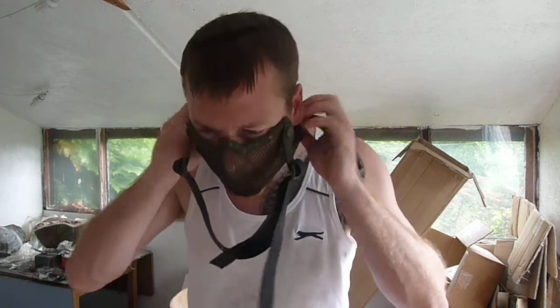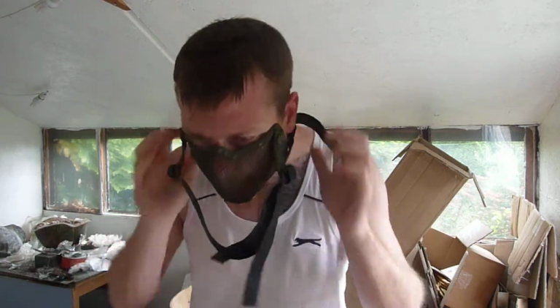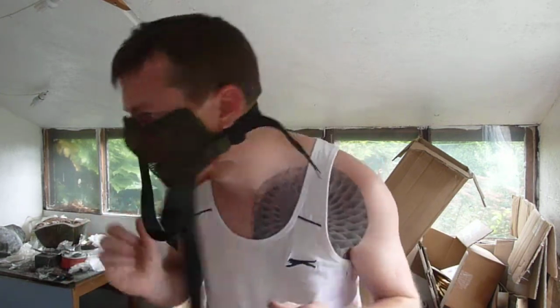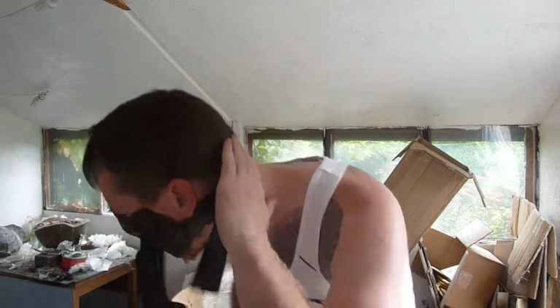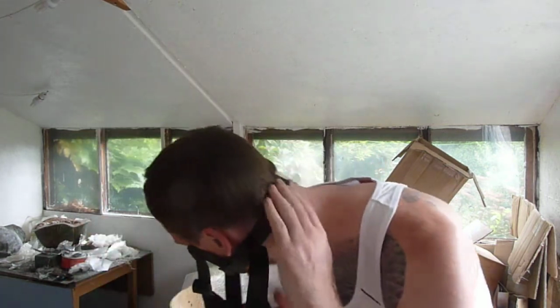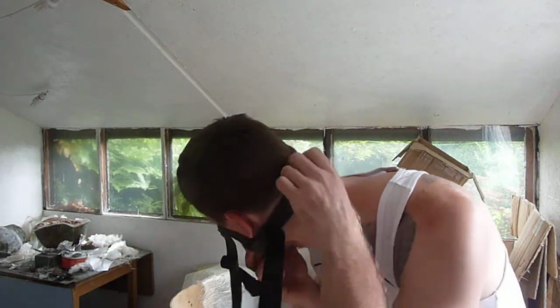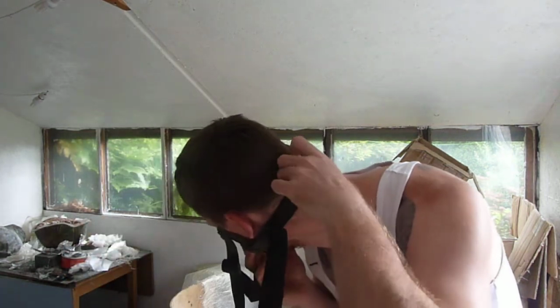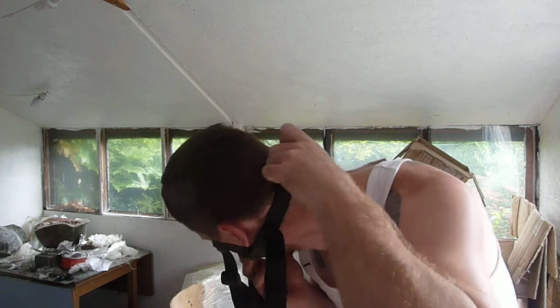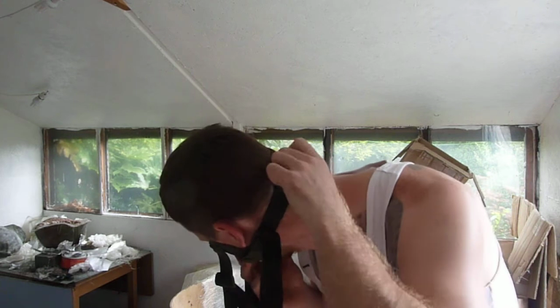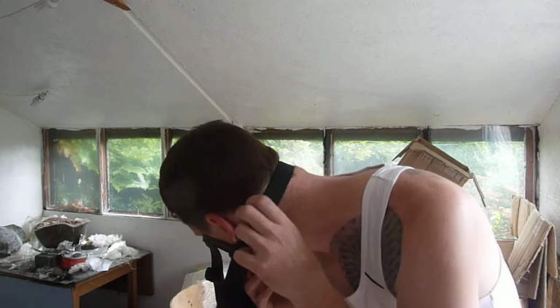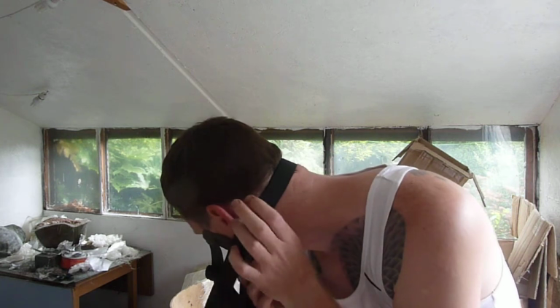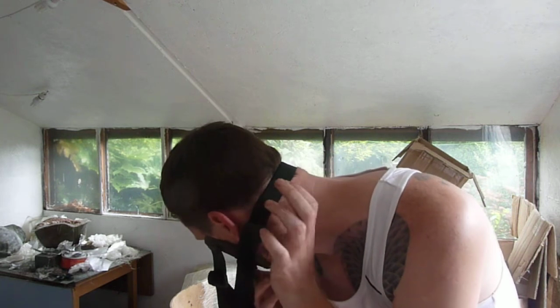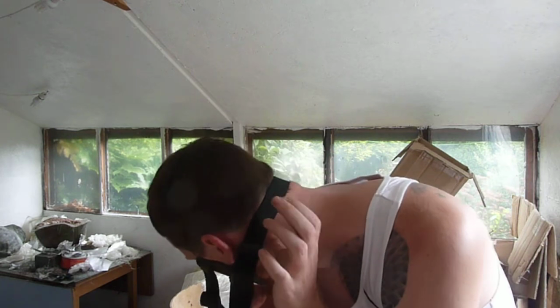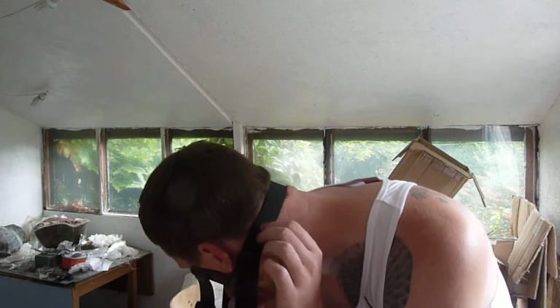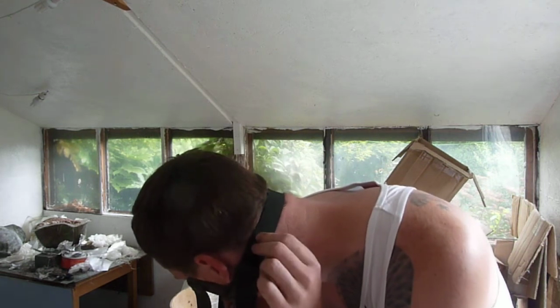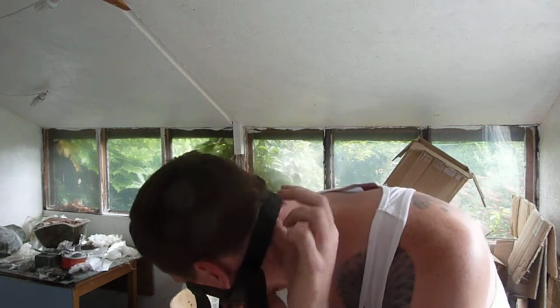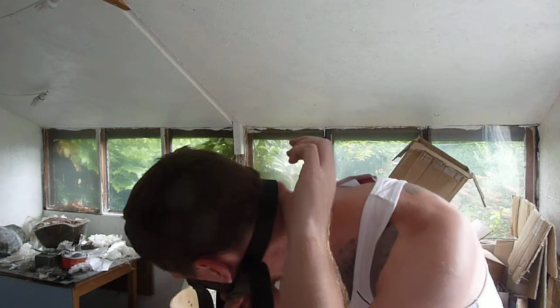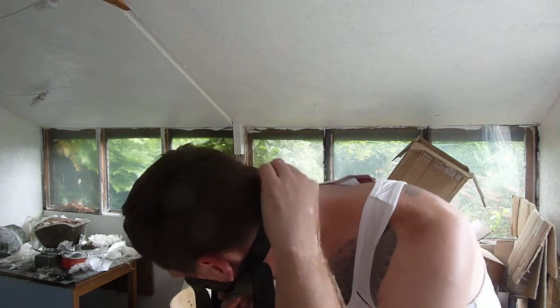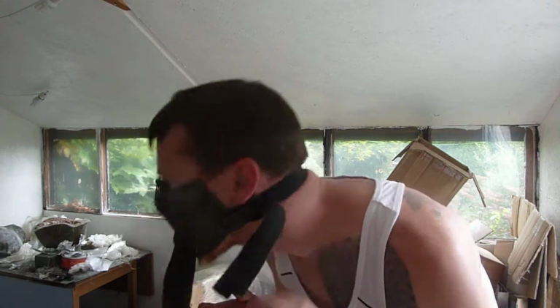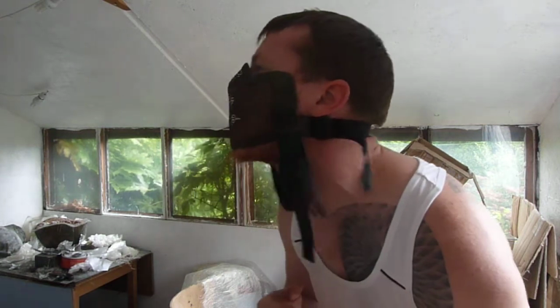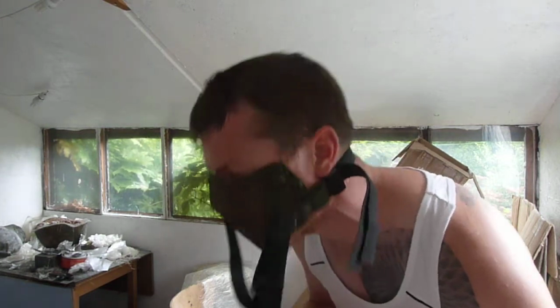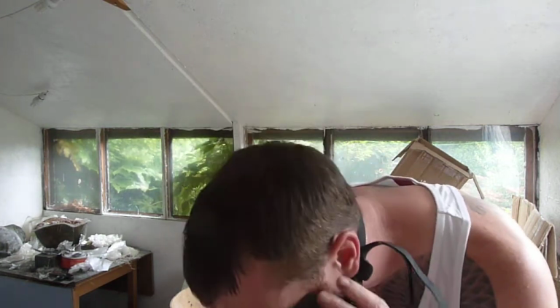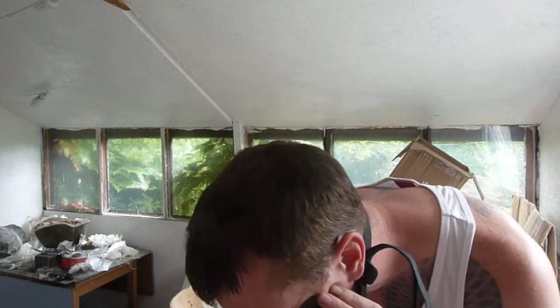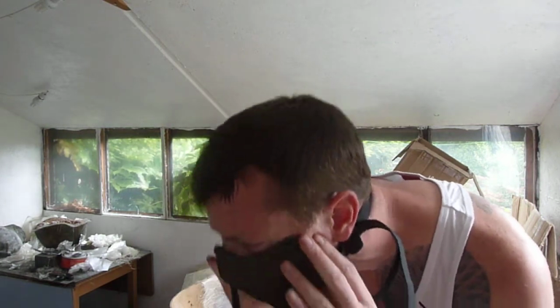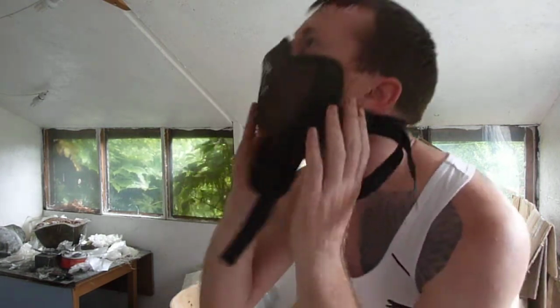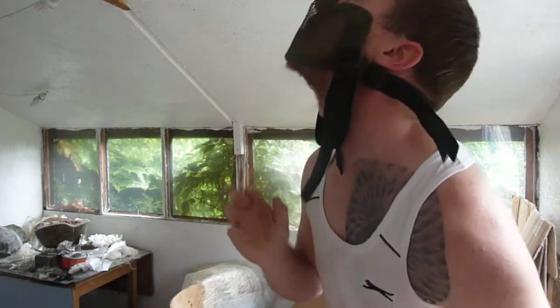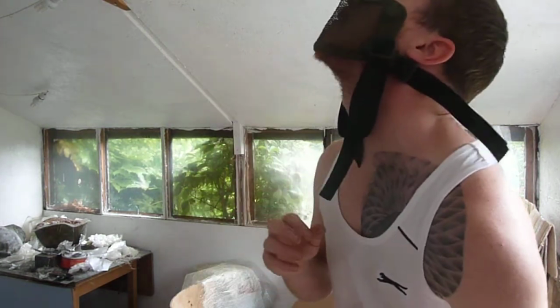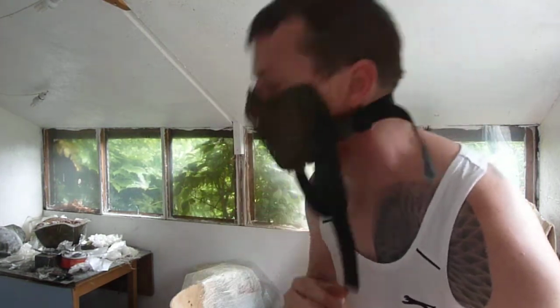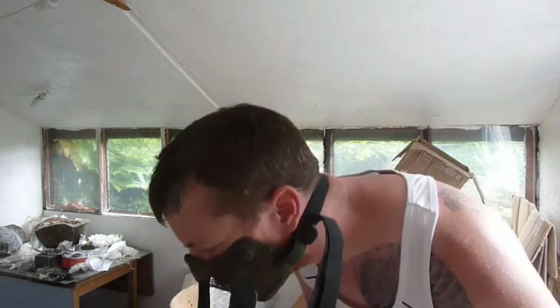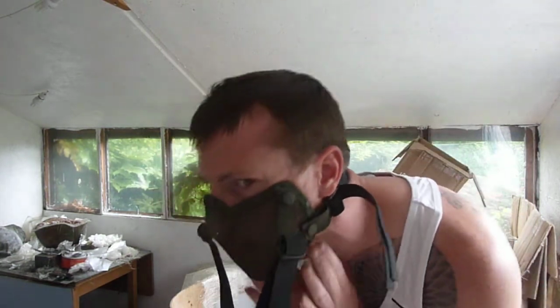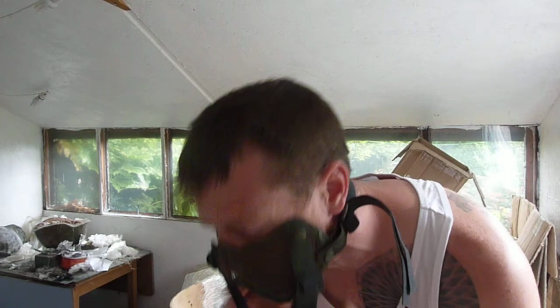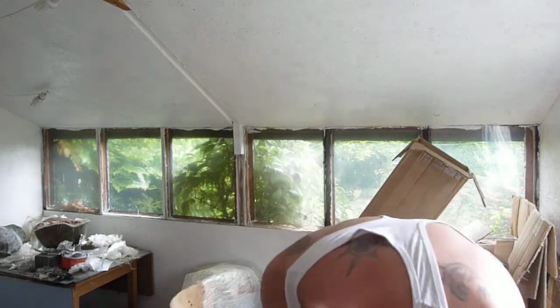Yeah, that's perfect. Just touching the back of the neck there, so when I look up it doesn't pull too much into my face.